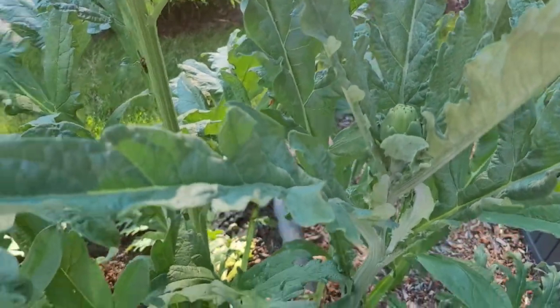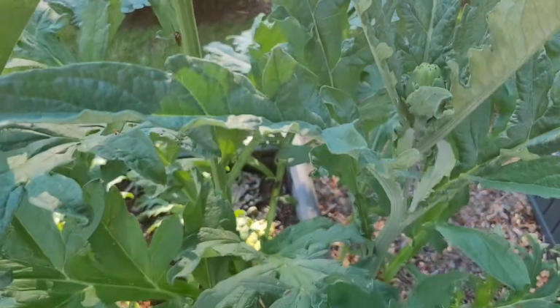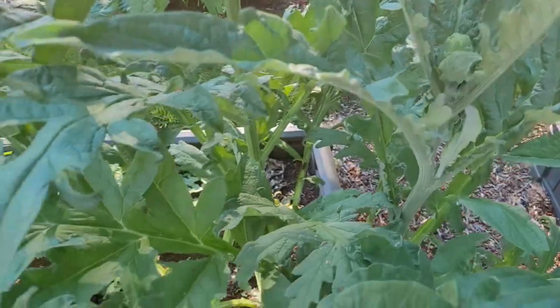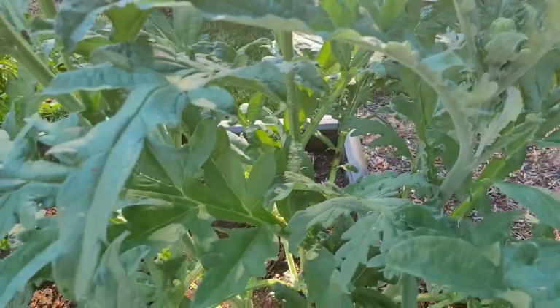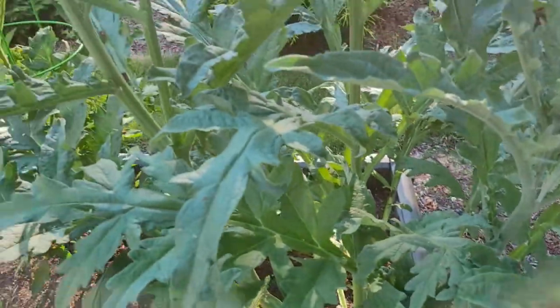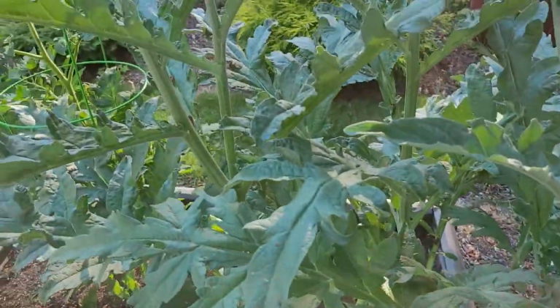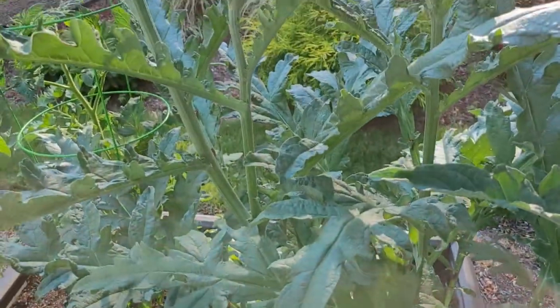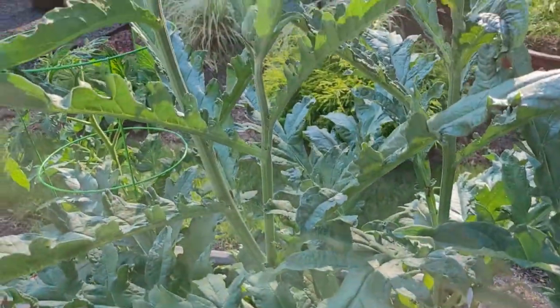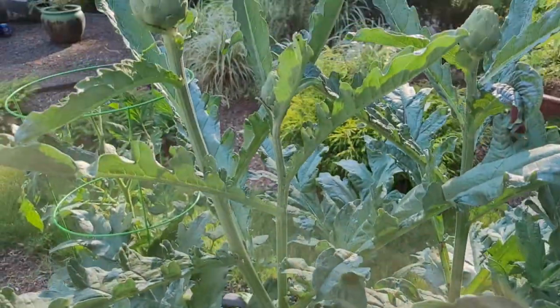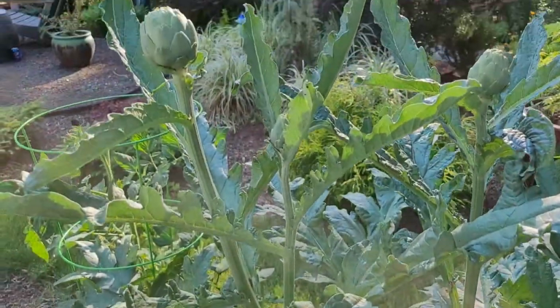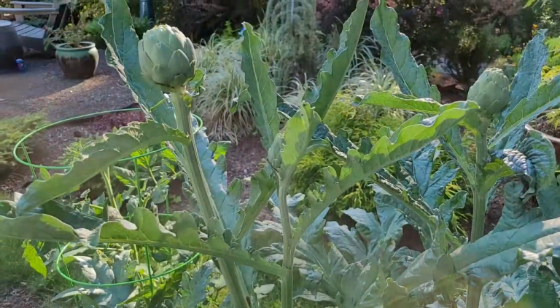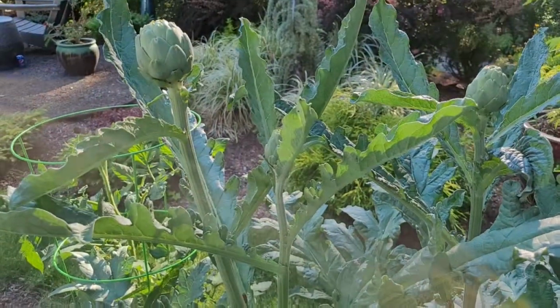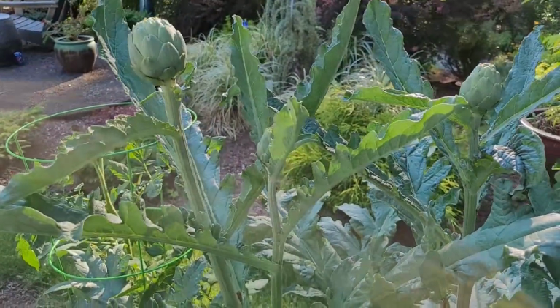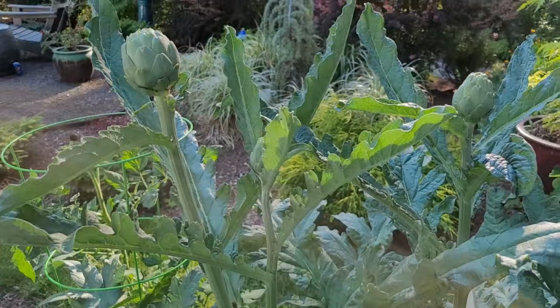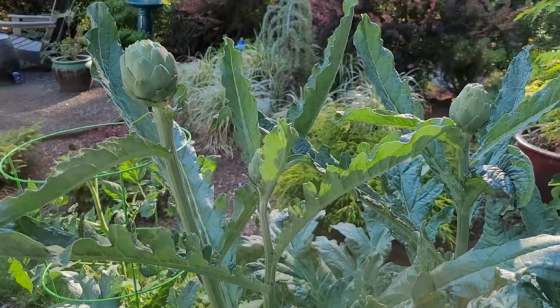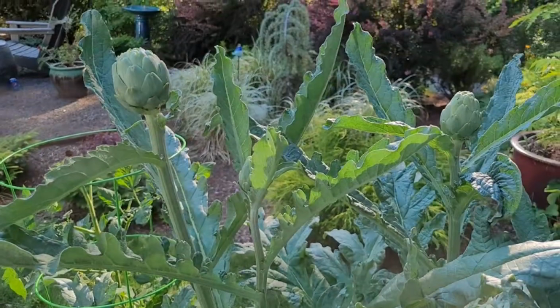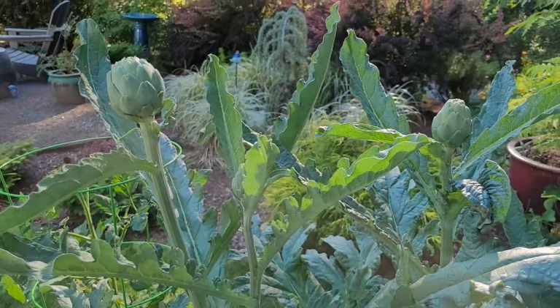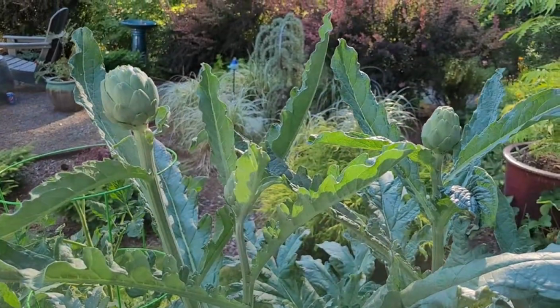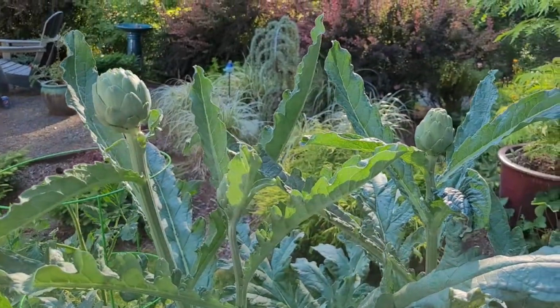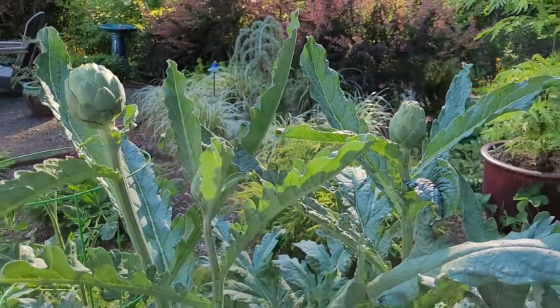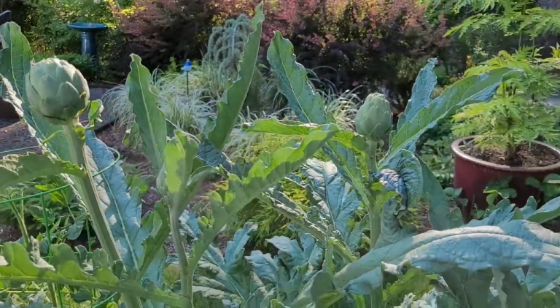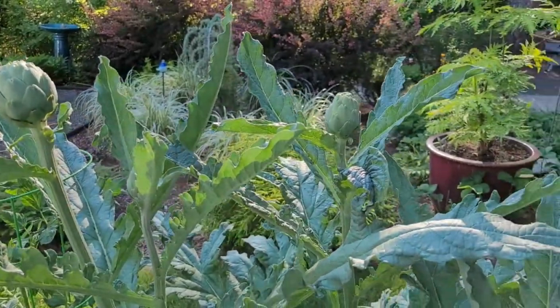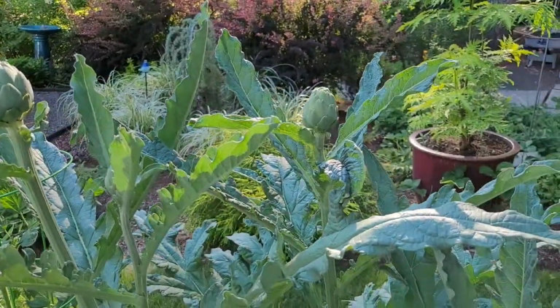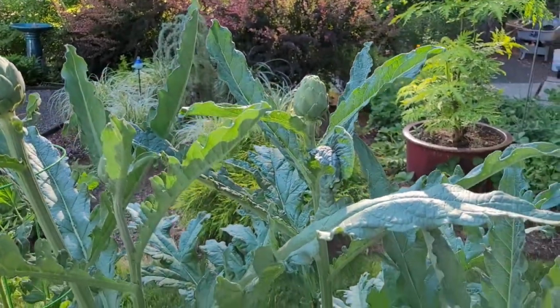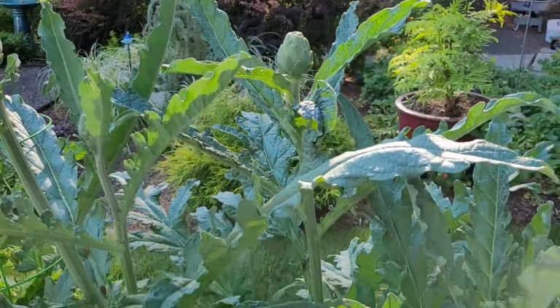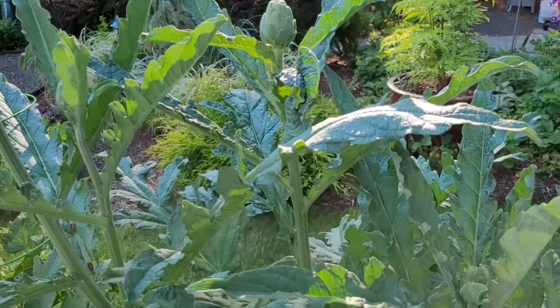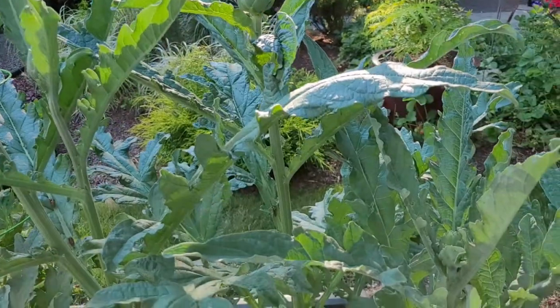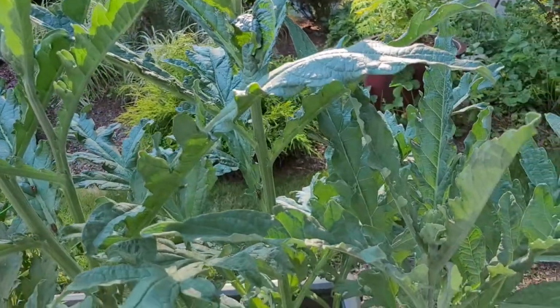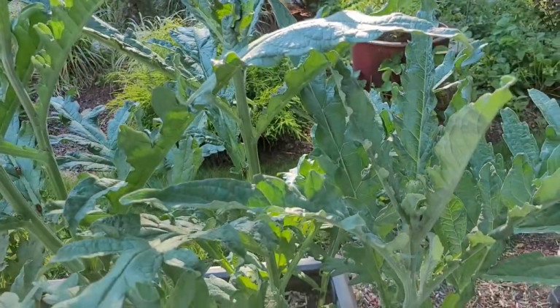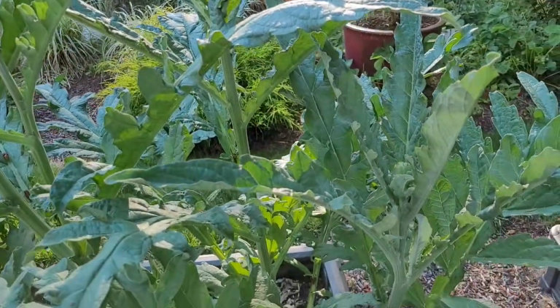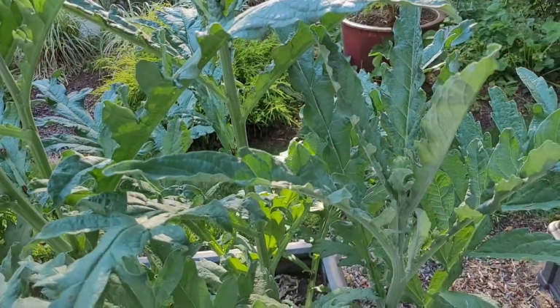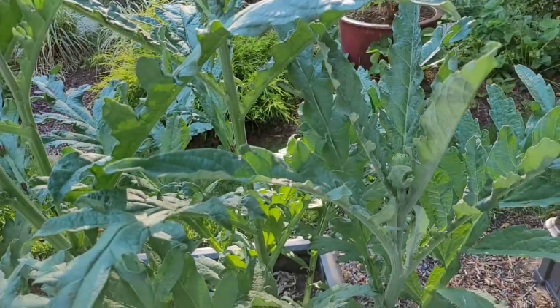That's always fun. I encourage you folks this year to go out and try something new — something you've never planted before. It just keeps gardening interesting and a lot of fun.